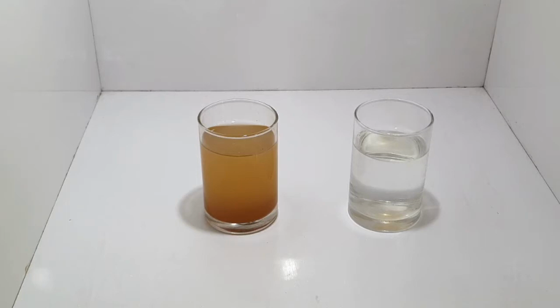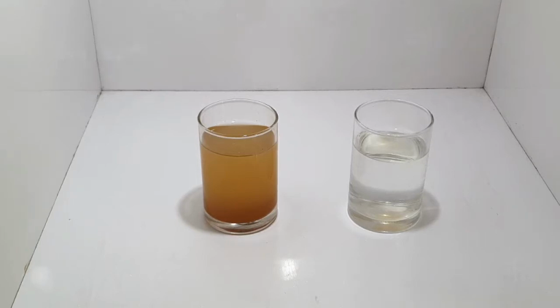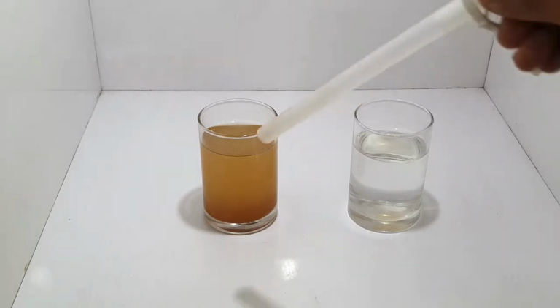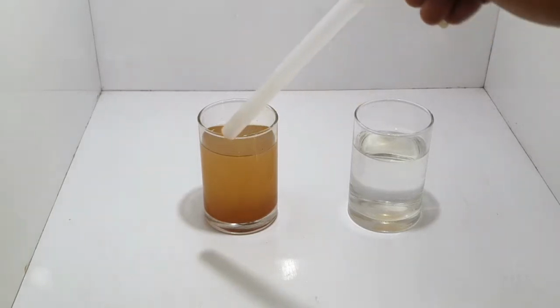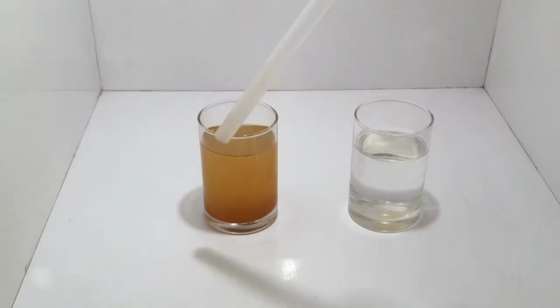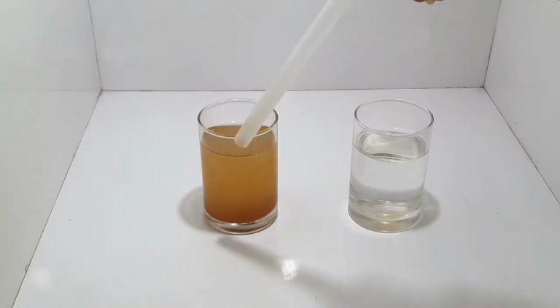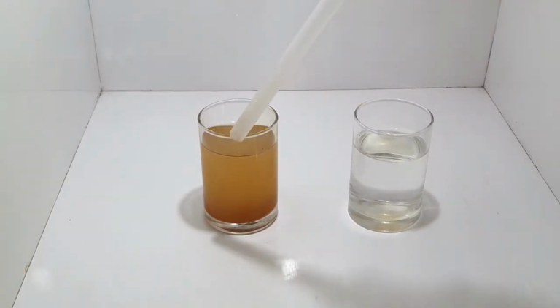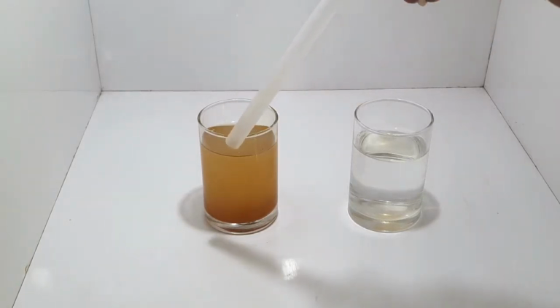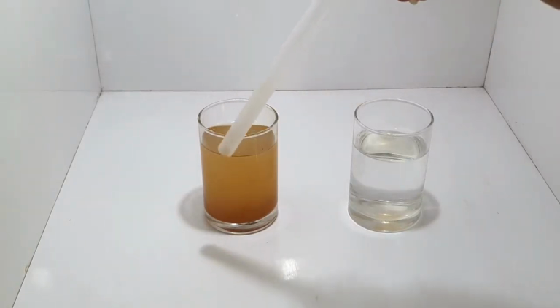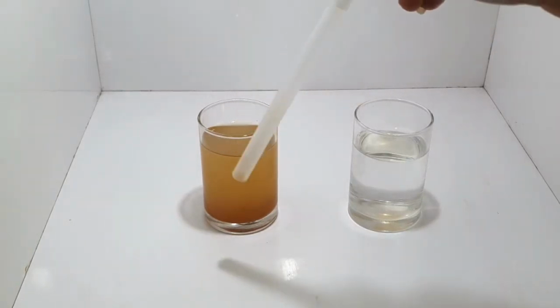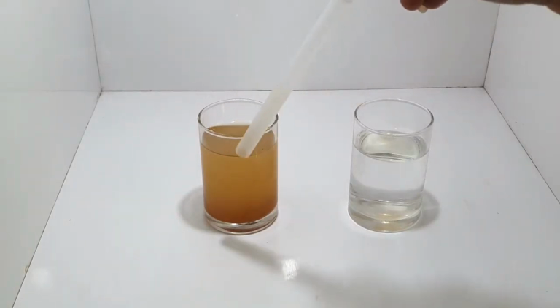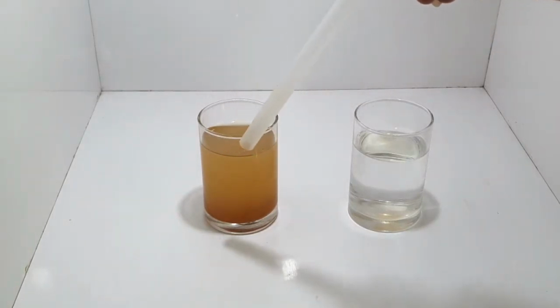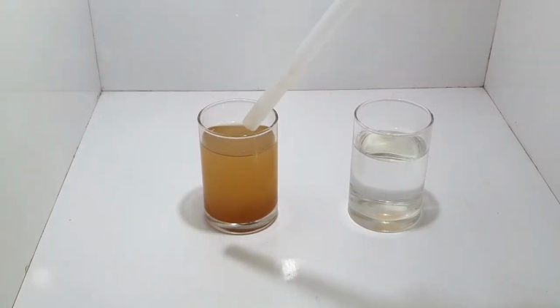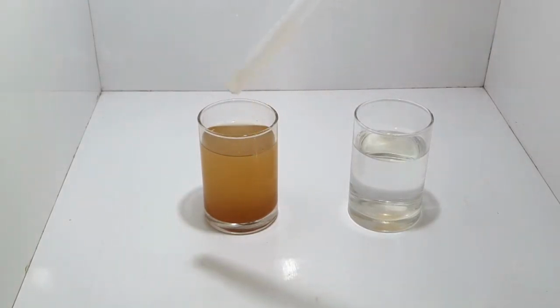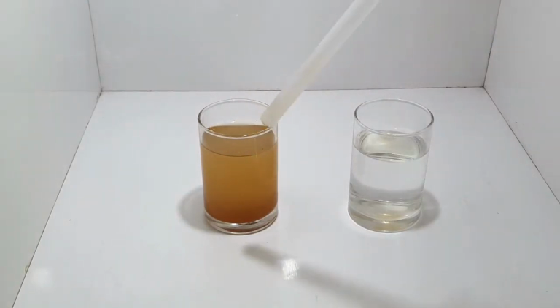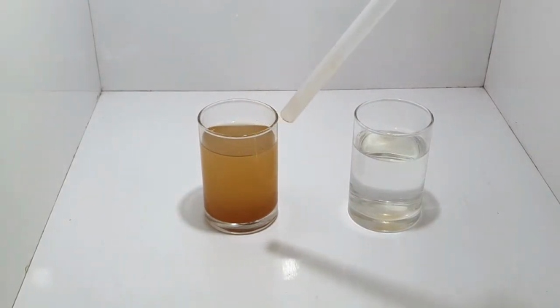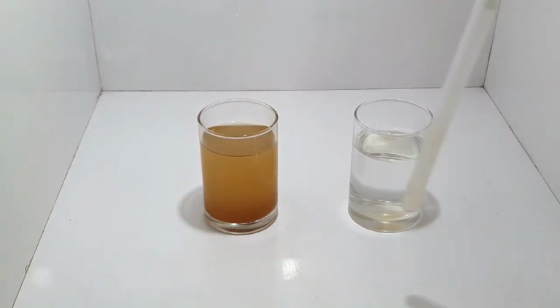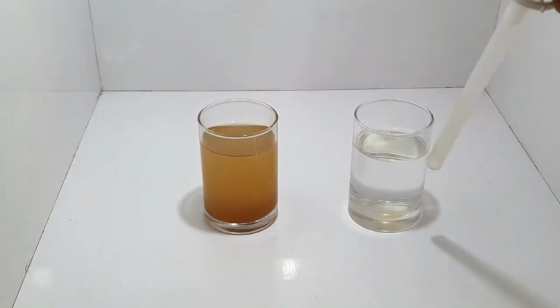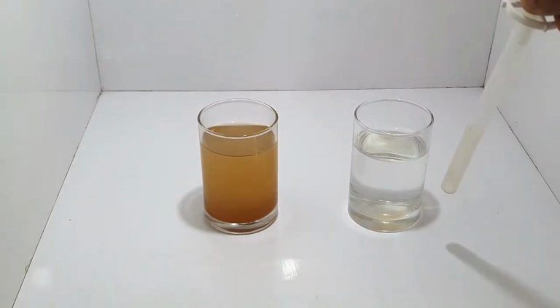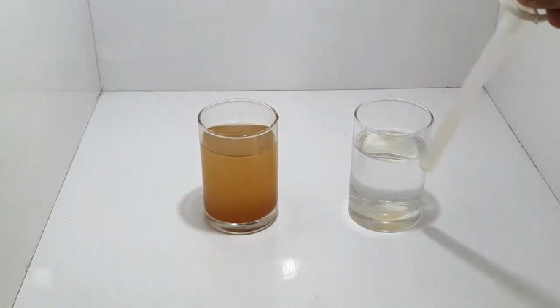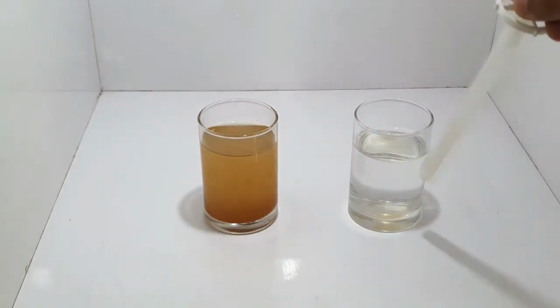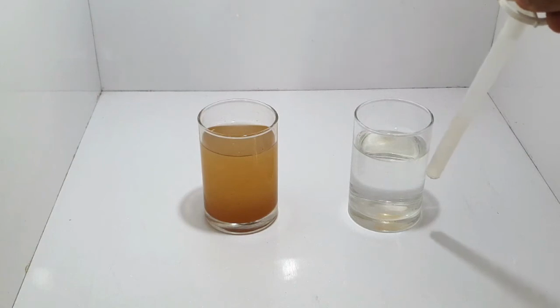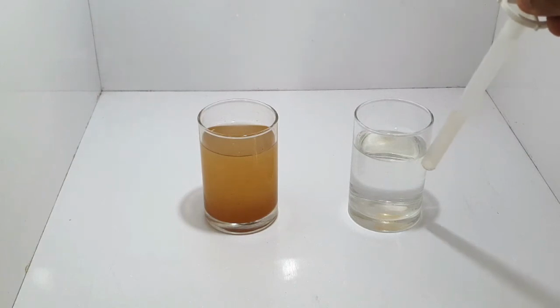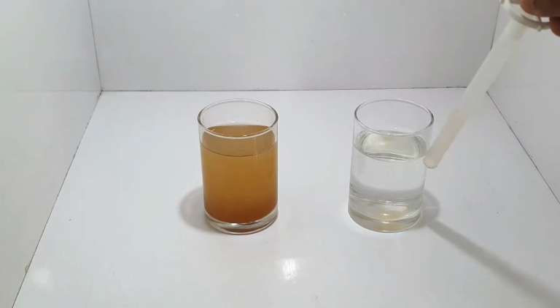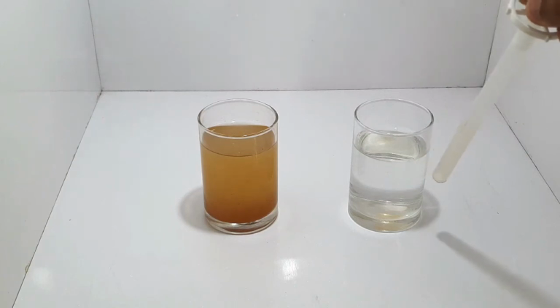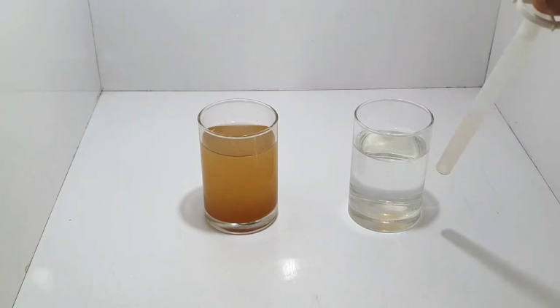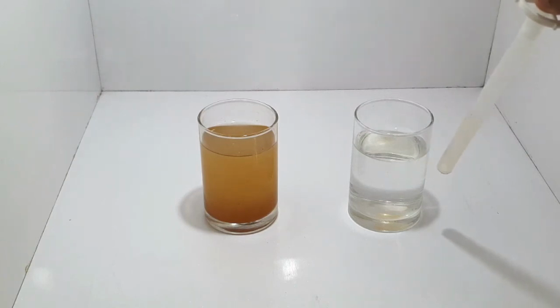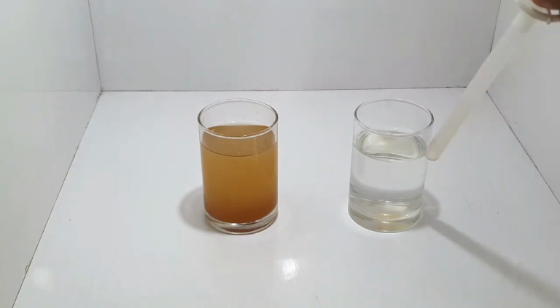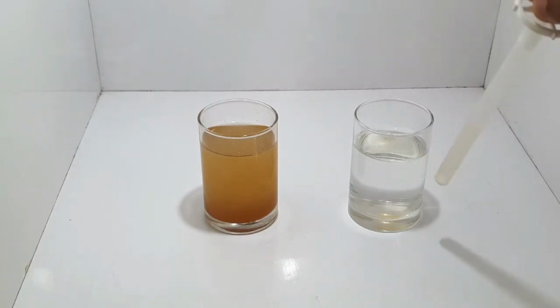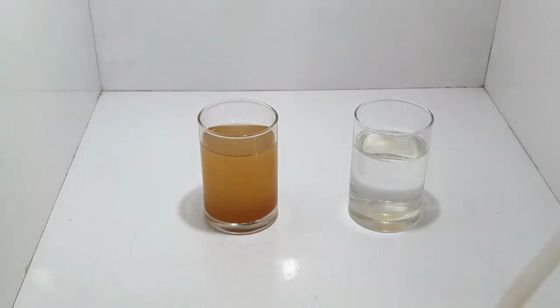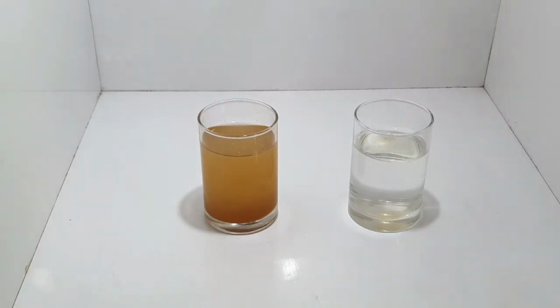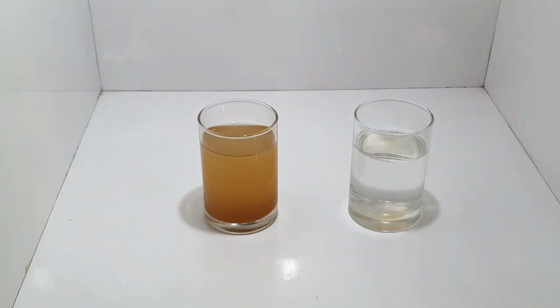This is the actual source water coming in before treatment, and this is the colour after treatment — it is crystal clear. Thank you so much.